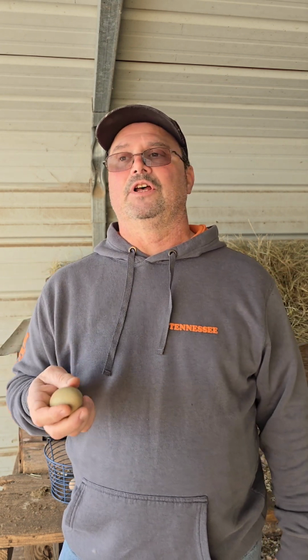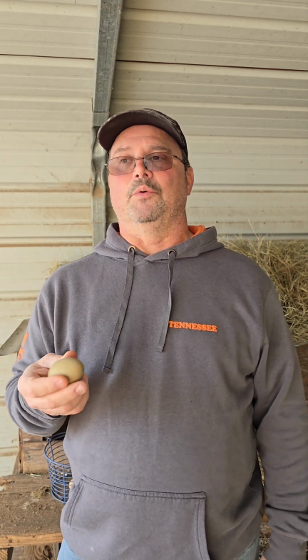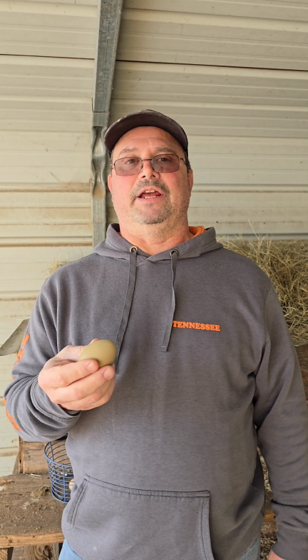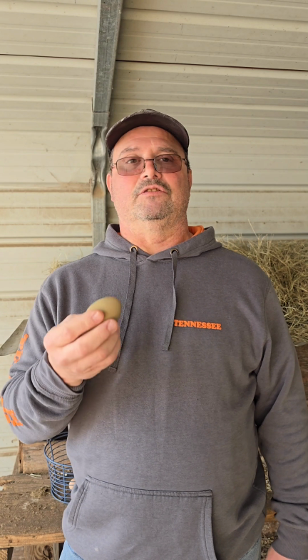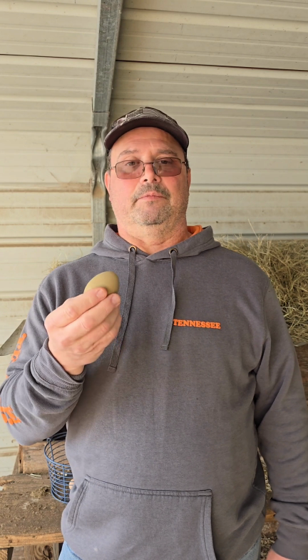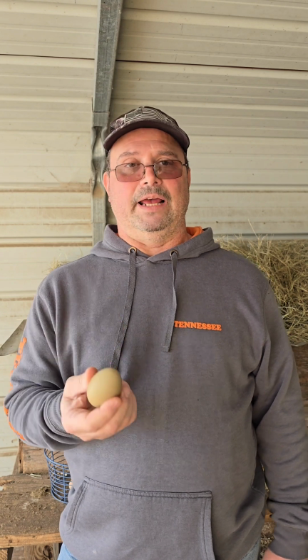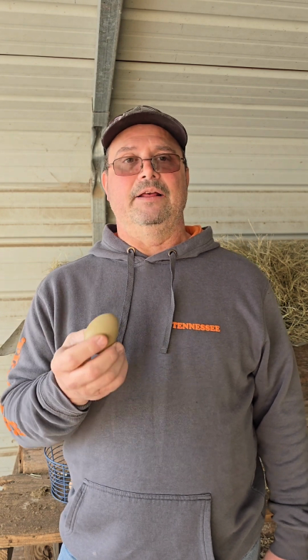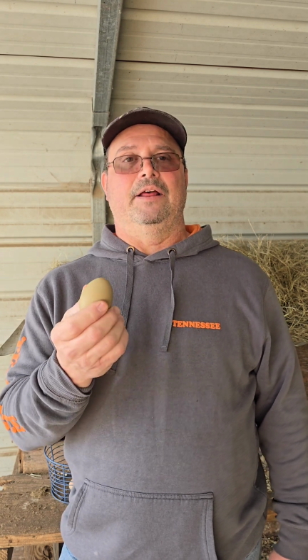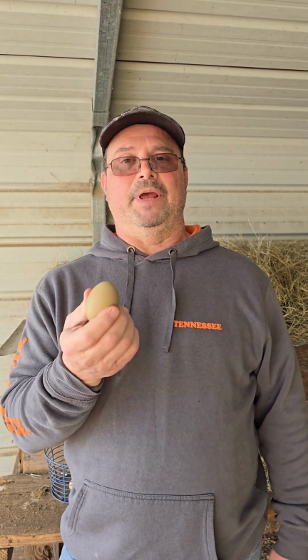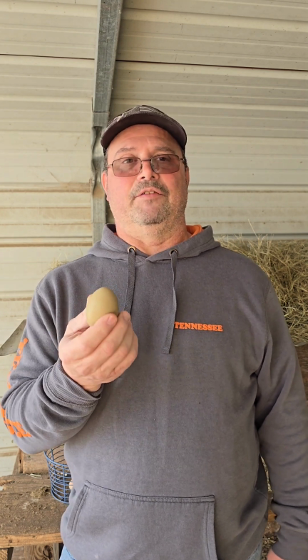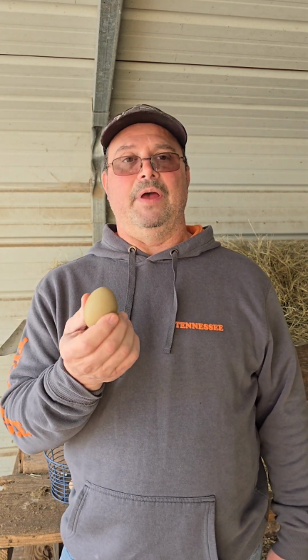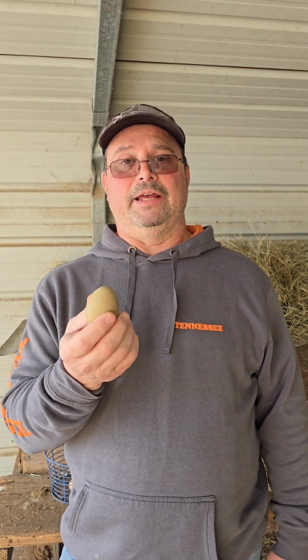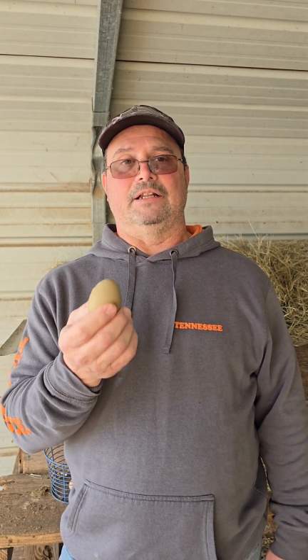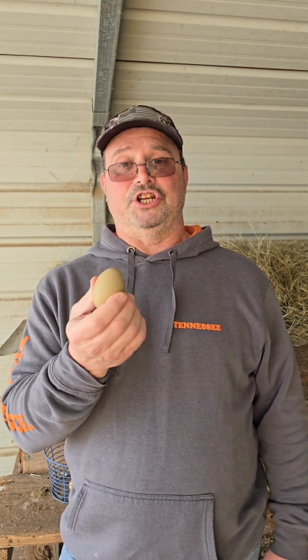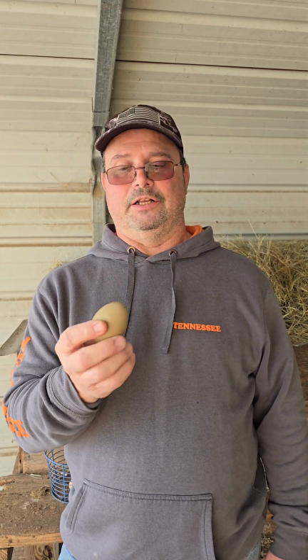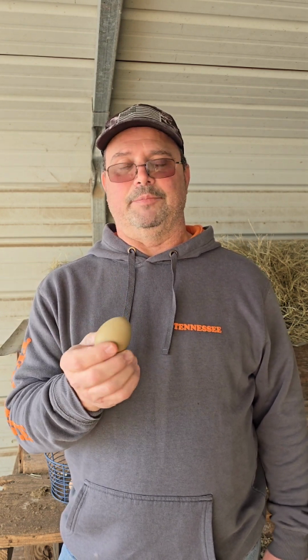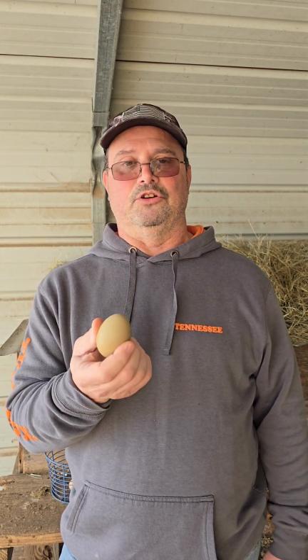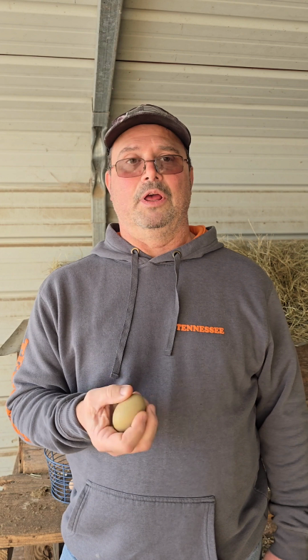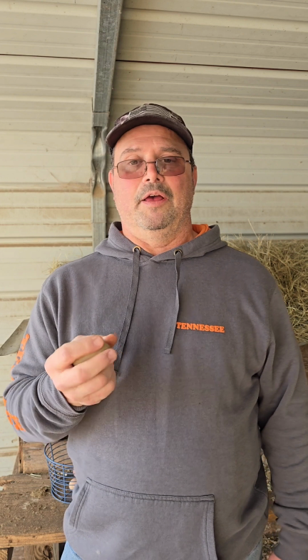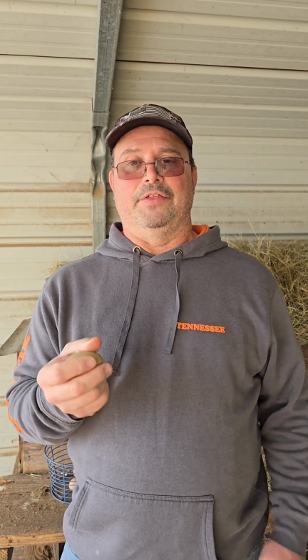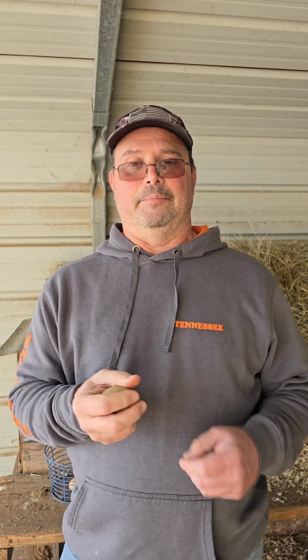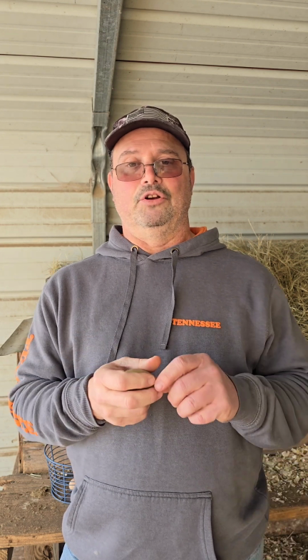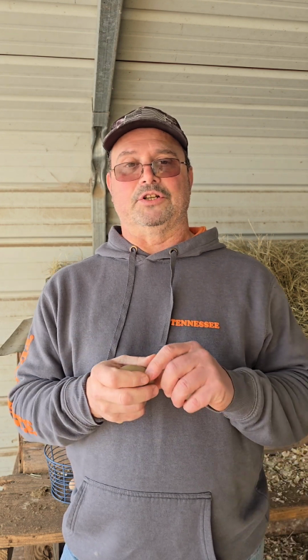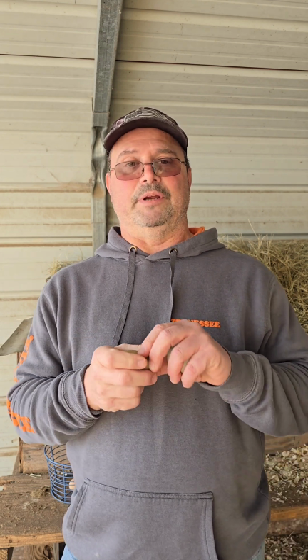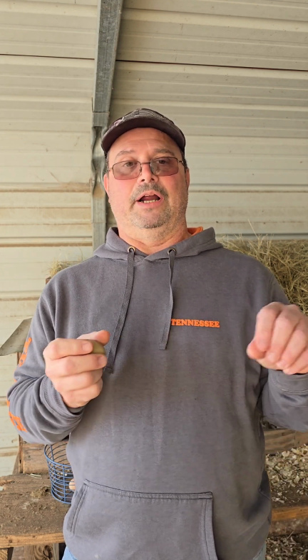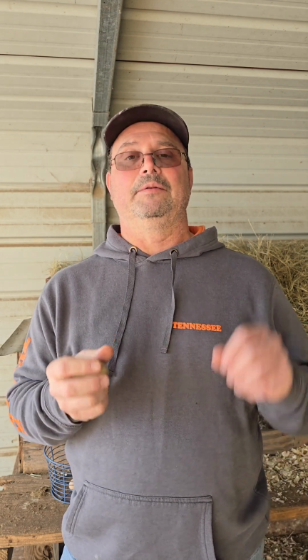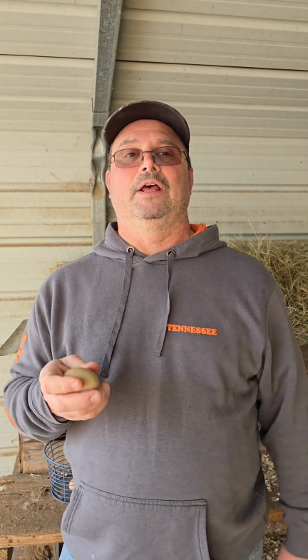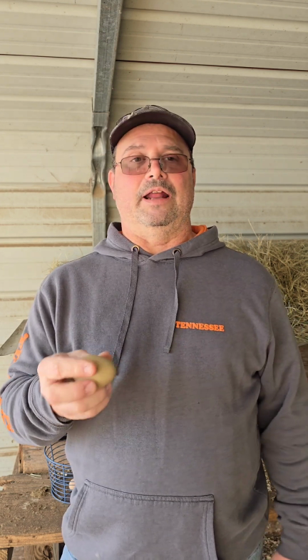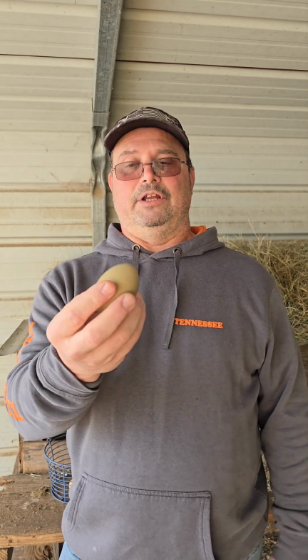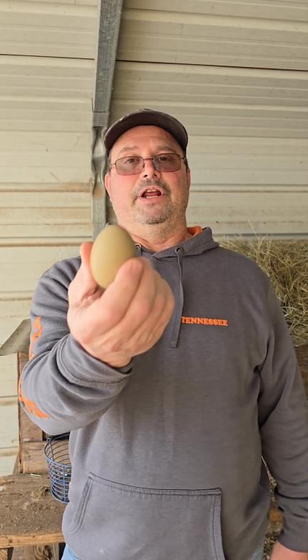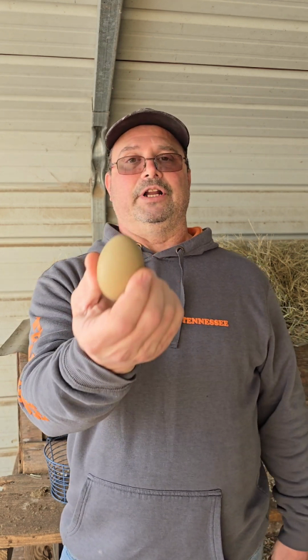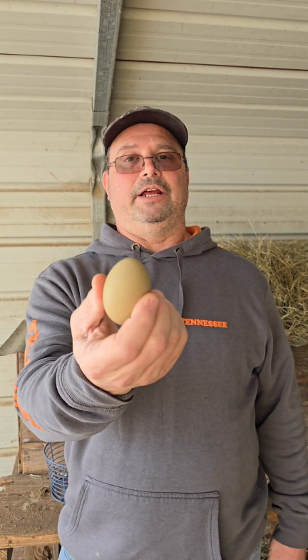So when the egg is laid, the pigment of the eggshell is going to be blue but the bloom is going to be brown, and that way you get a green egg.